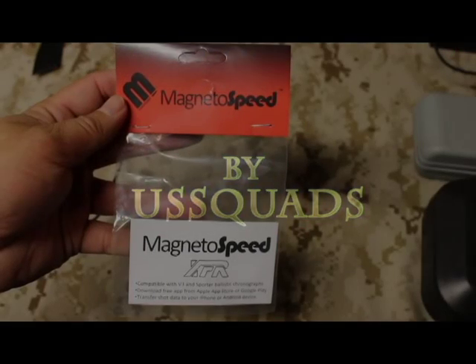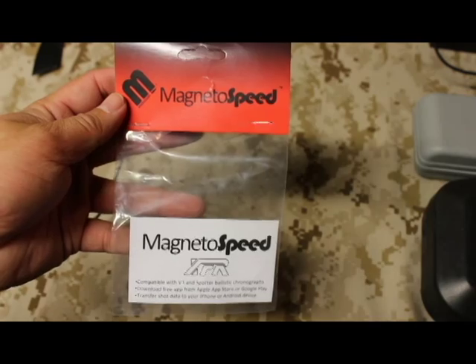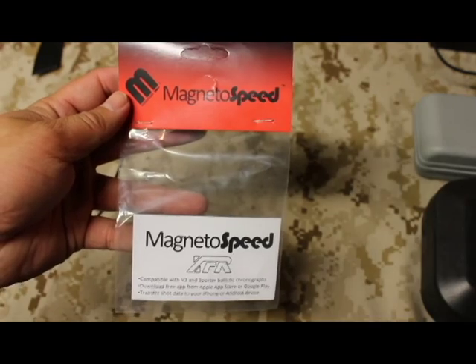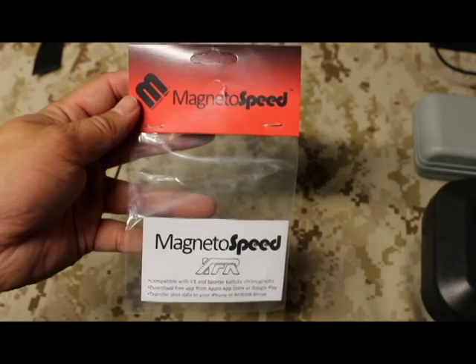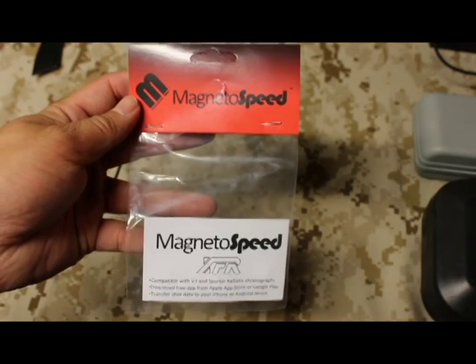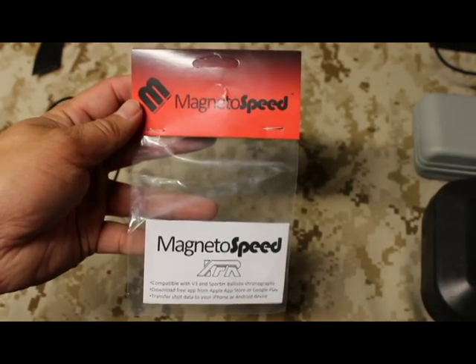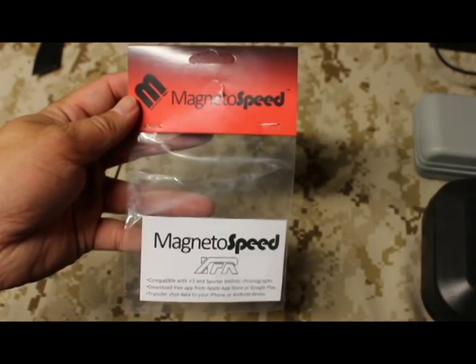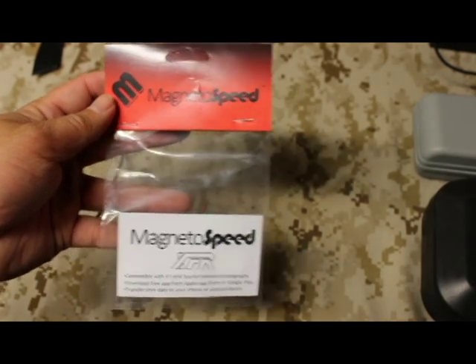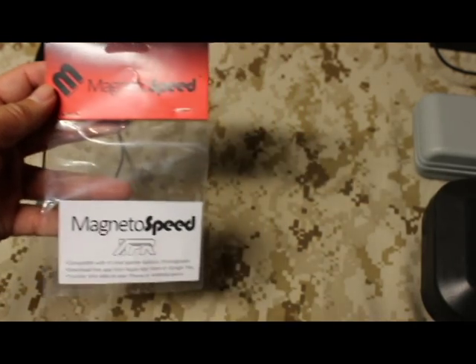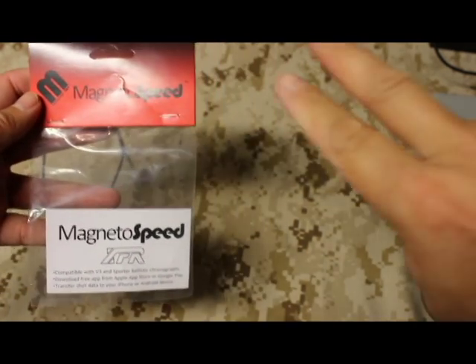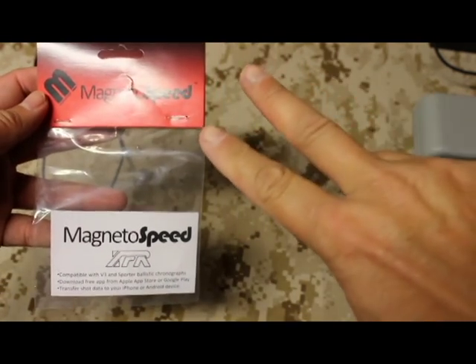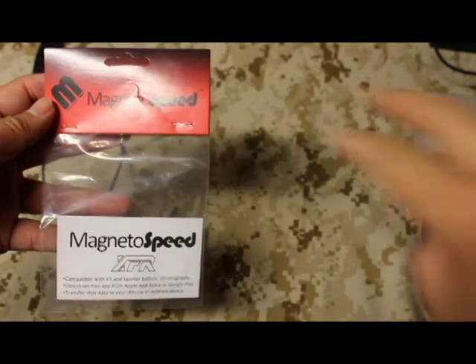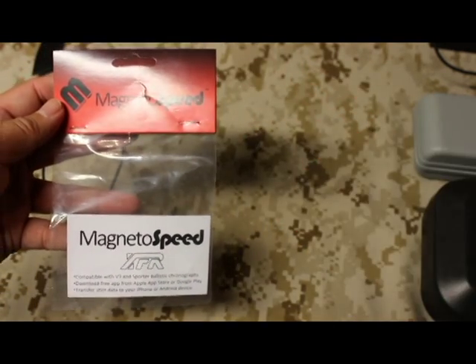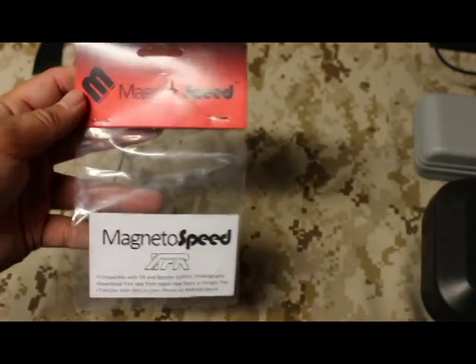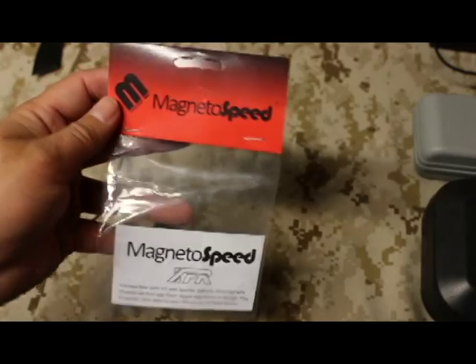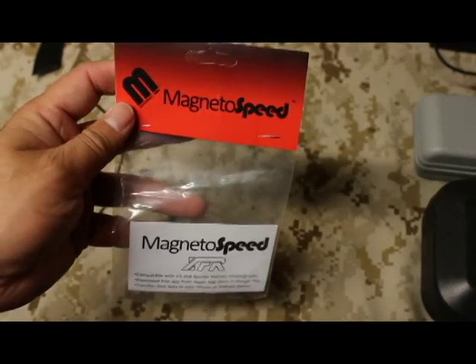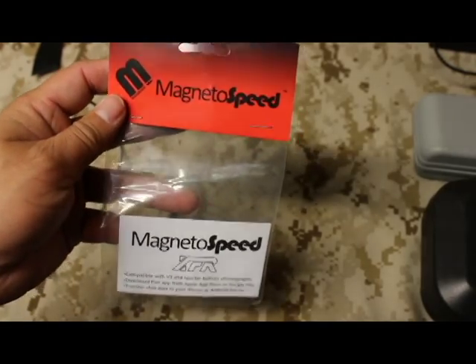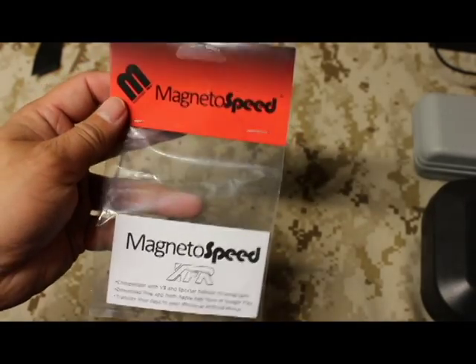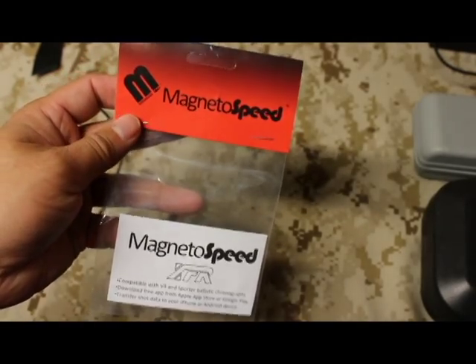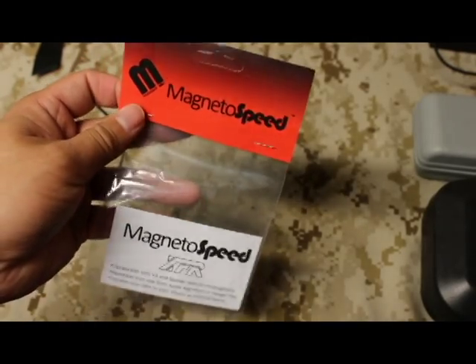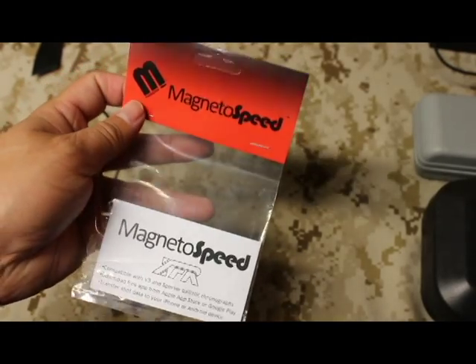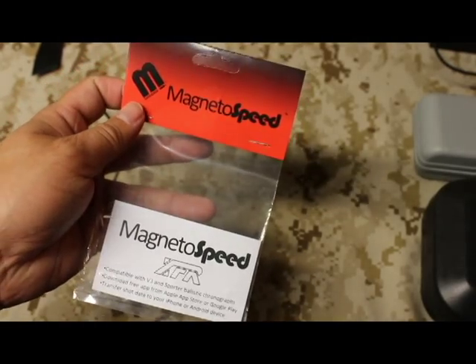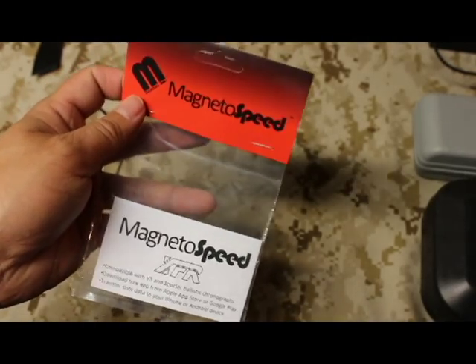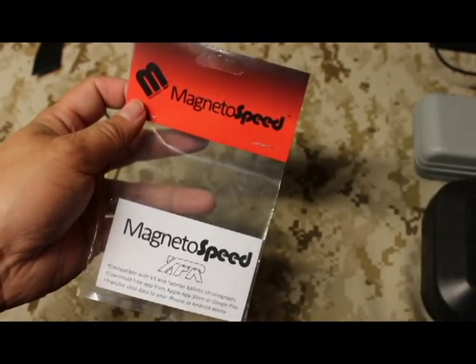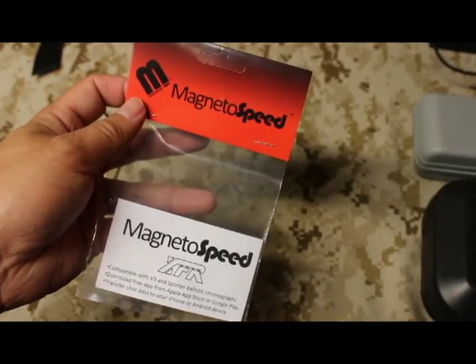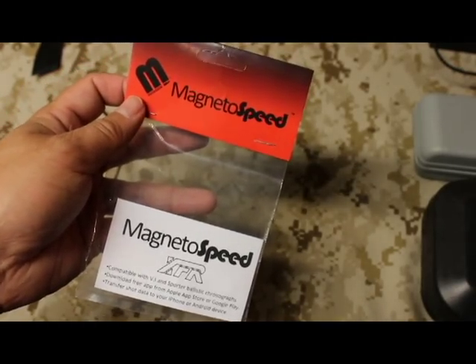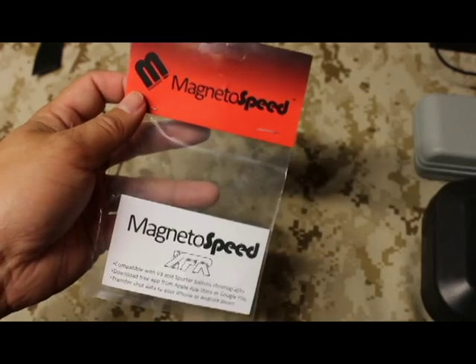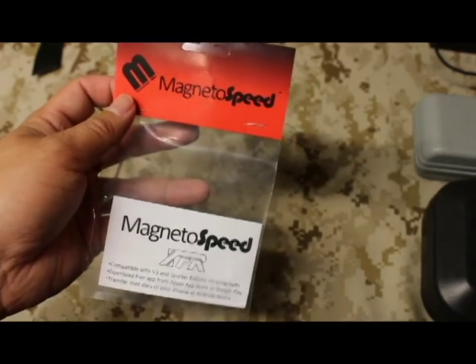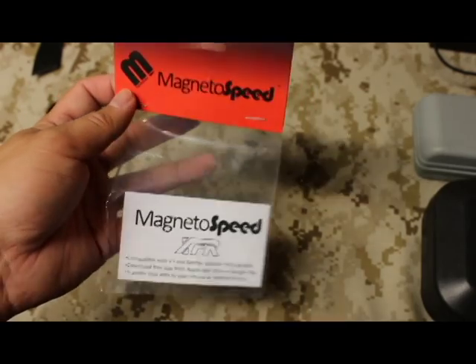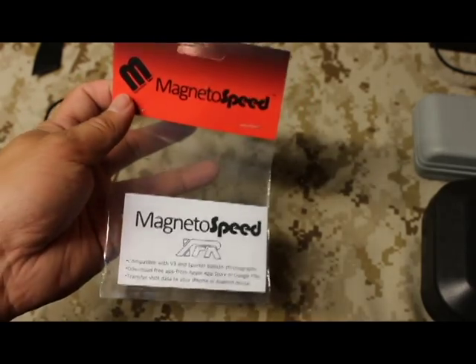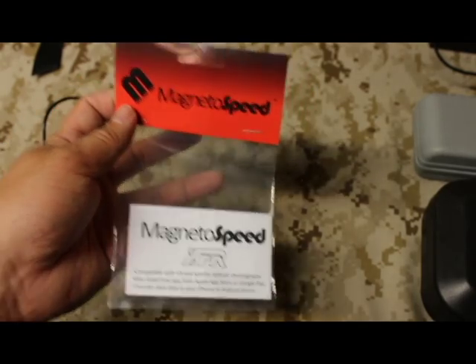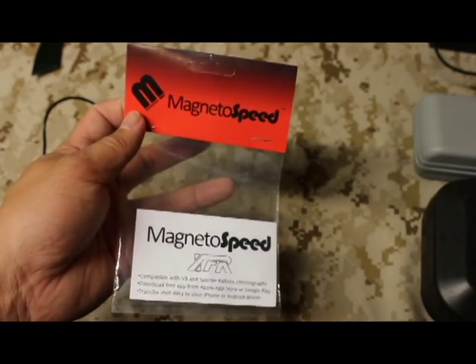What is up, it's AD with US Squads. I hope you're having a kick-ass day. I got this supplemental accessory for my MagnetoSpeed V3 chronograph, so I want to show you guys what this is all about.